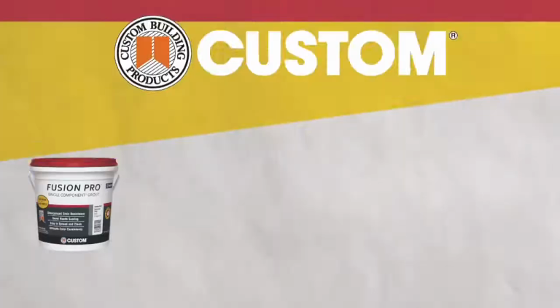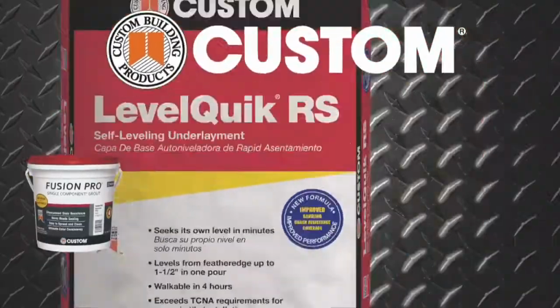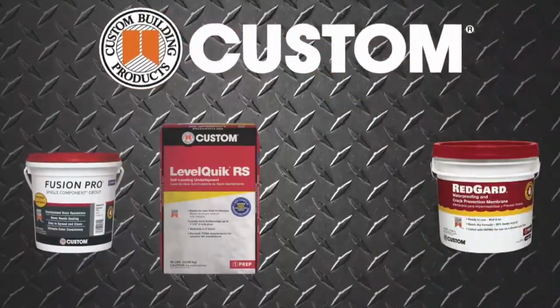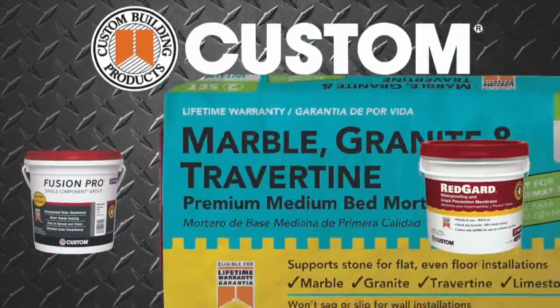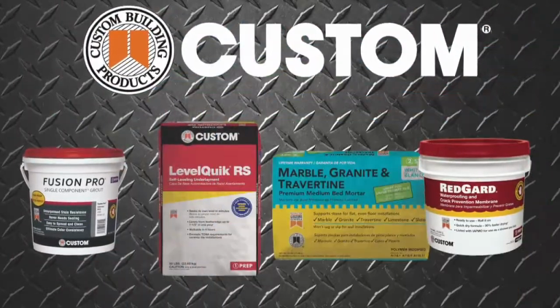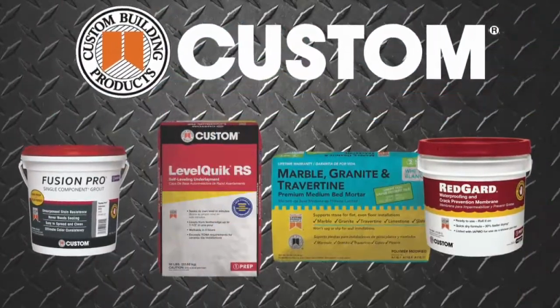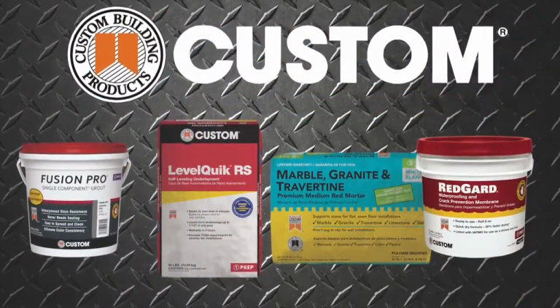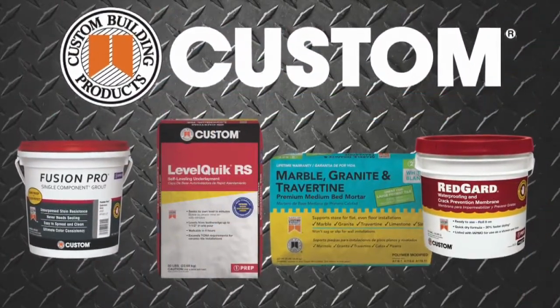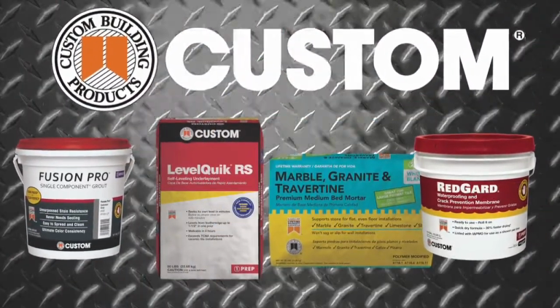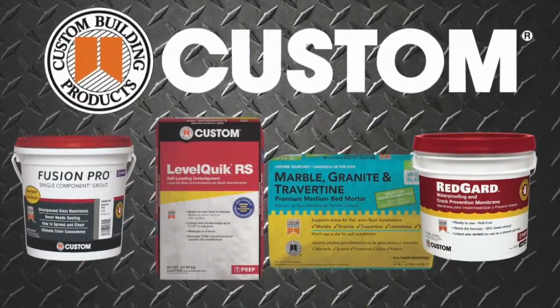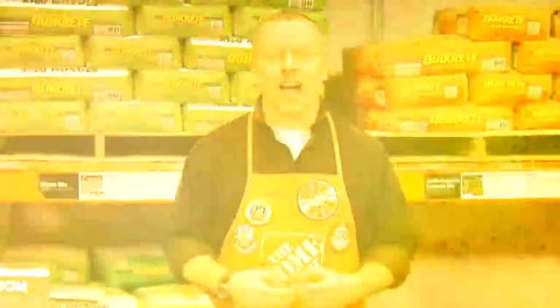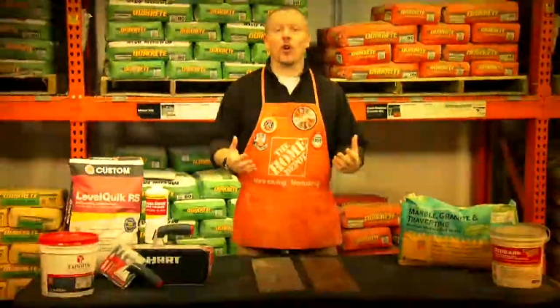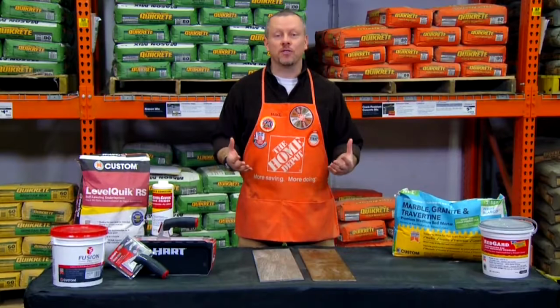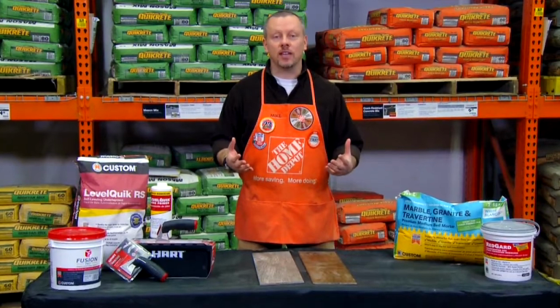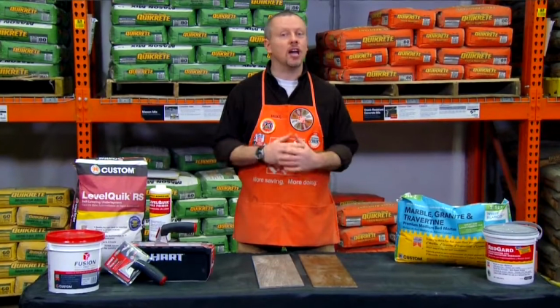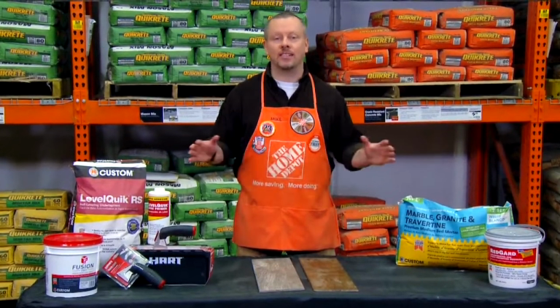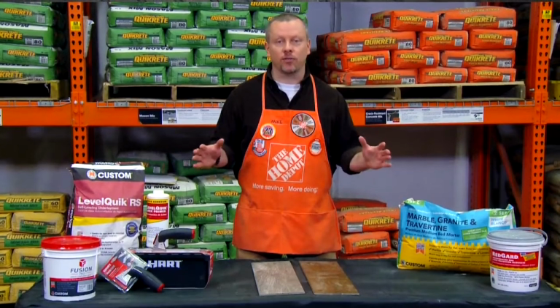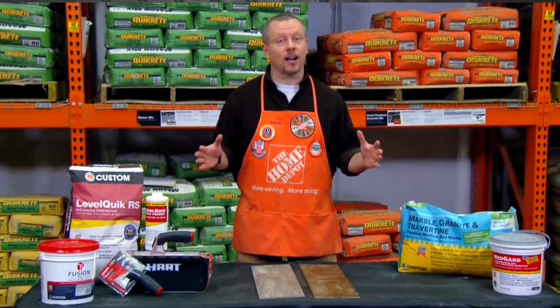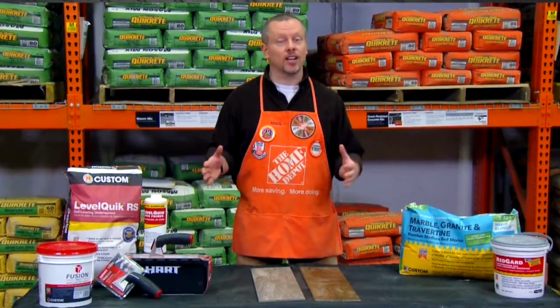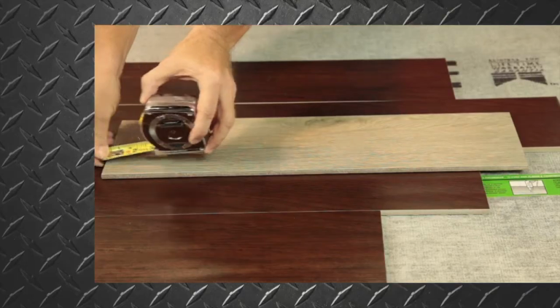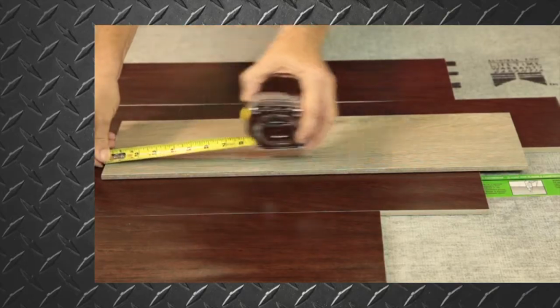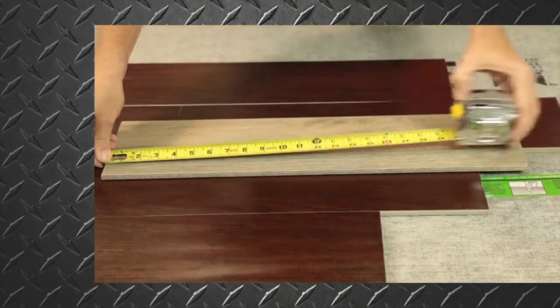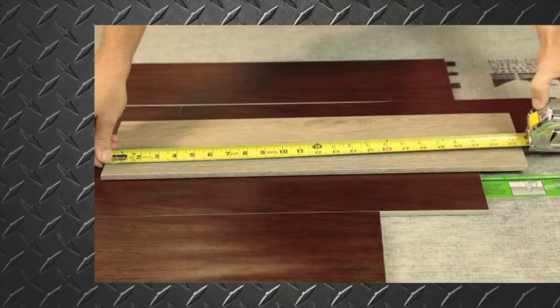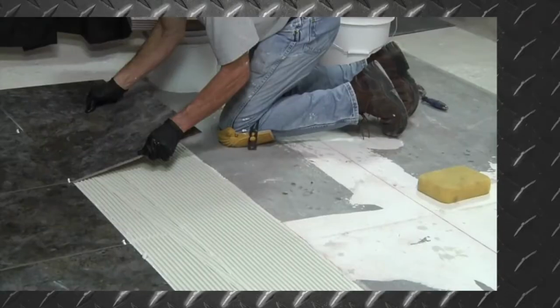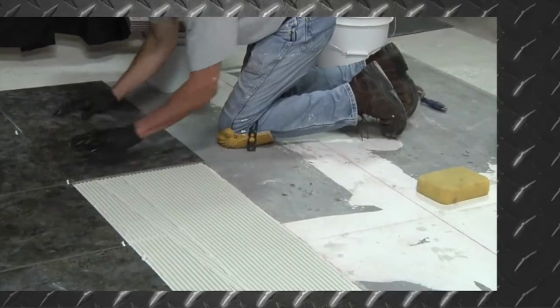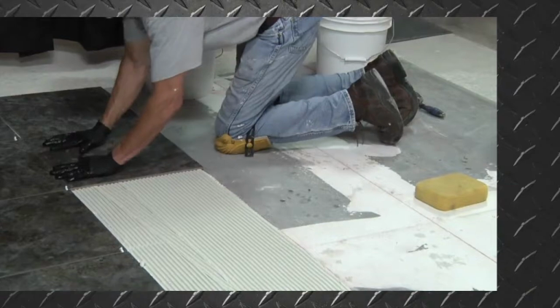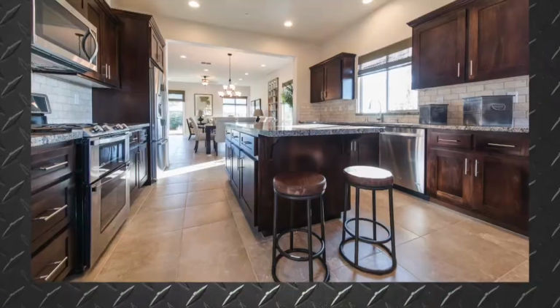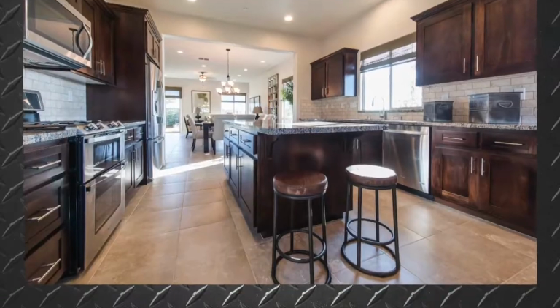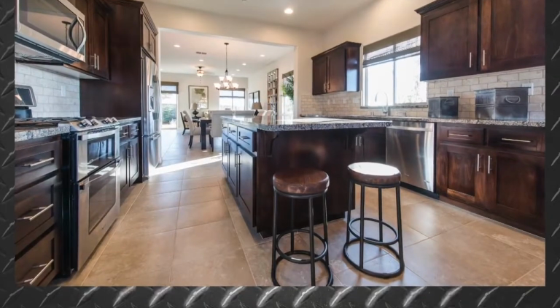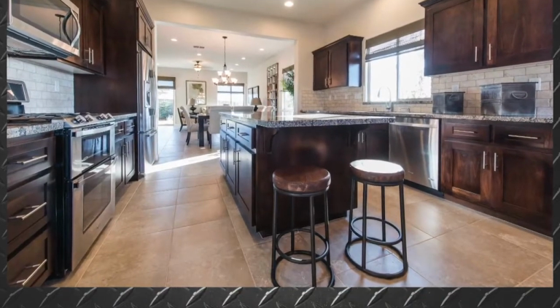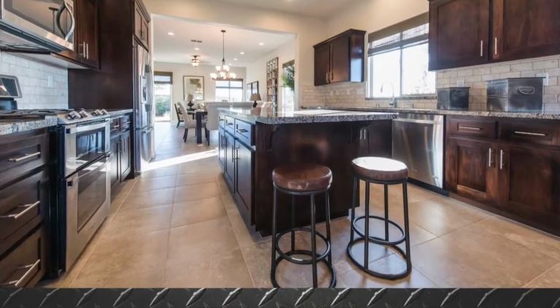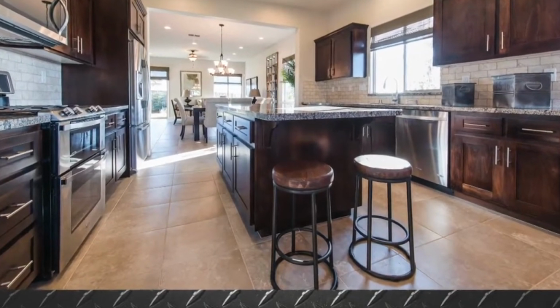Introducing Custom Building Products used to set large format tiles. Tiles larger than 15 inches dominate today's floor tile selection, and installation requires a specific system of products to ensure lasting beauty and durability.